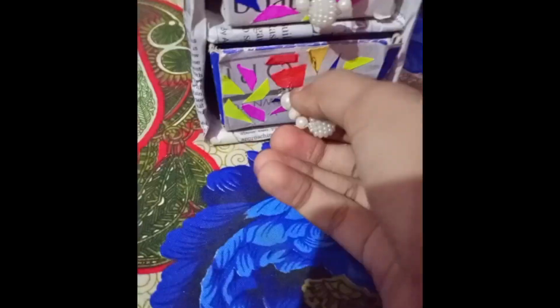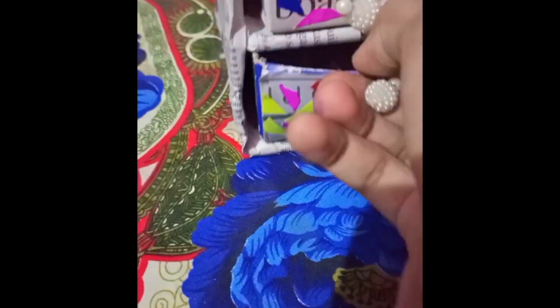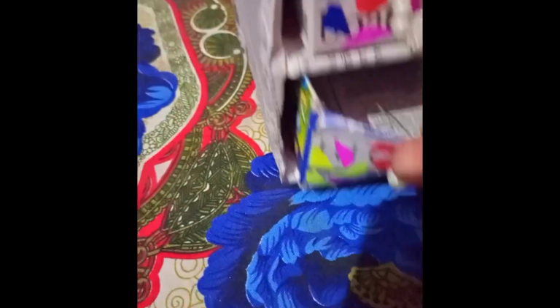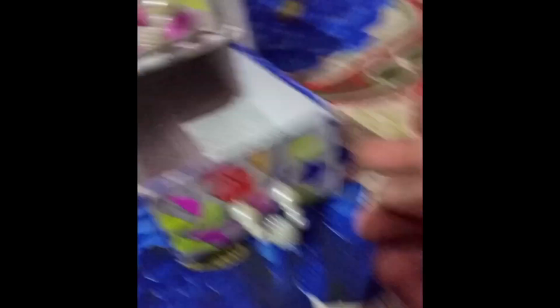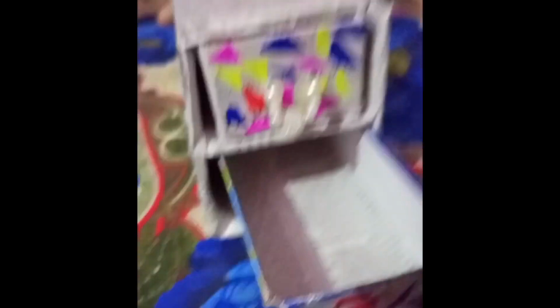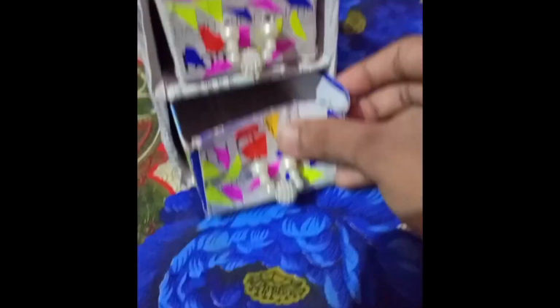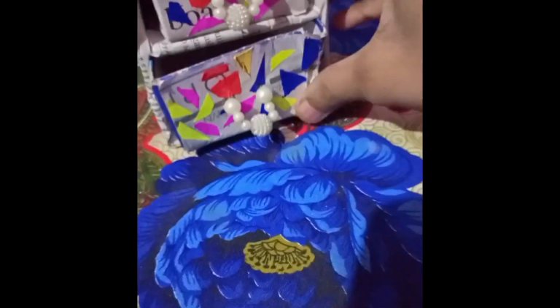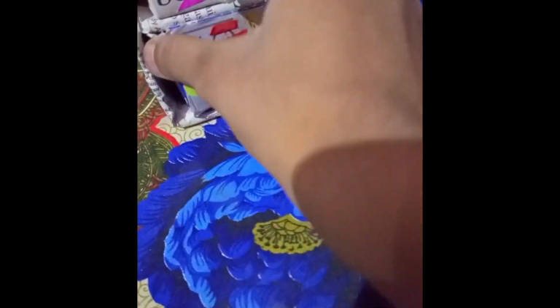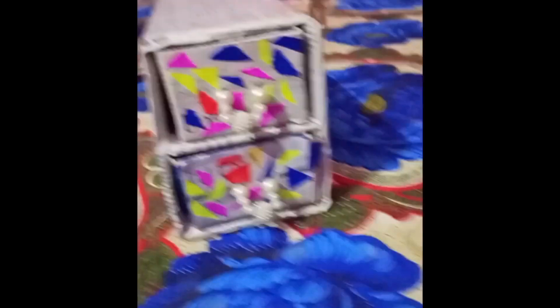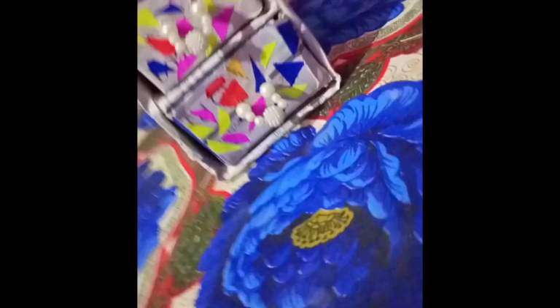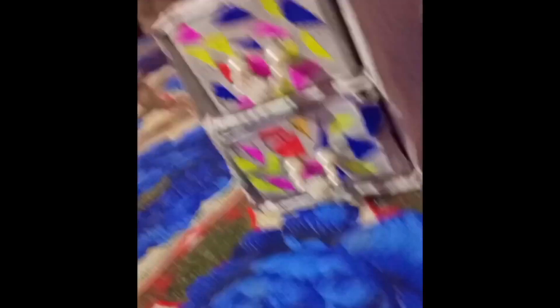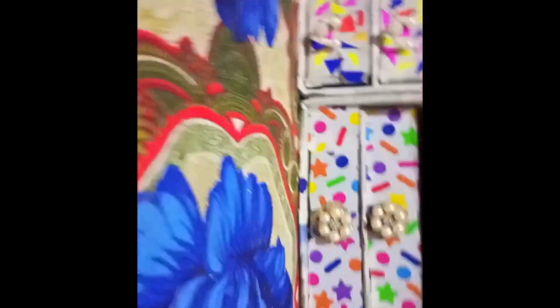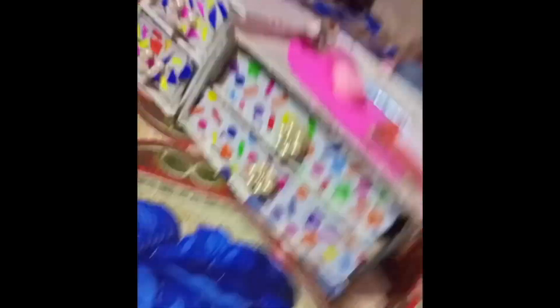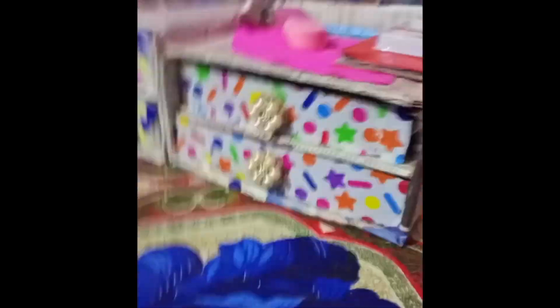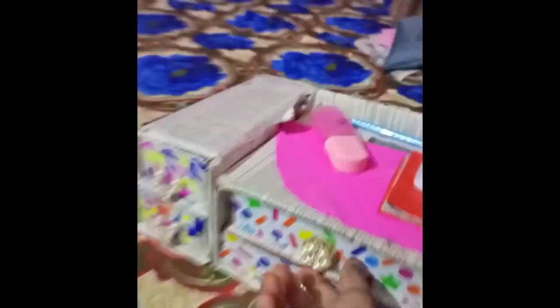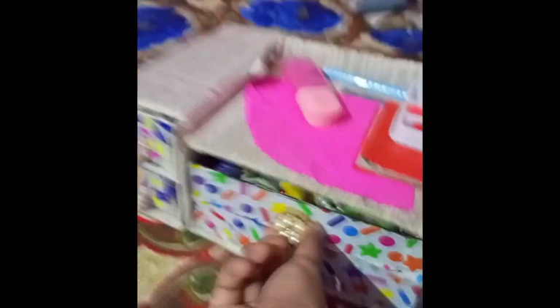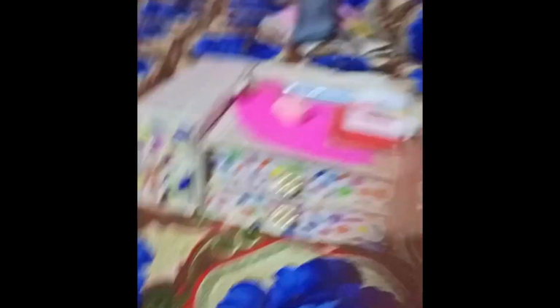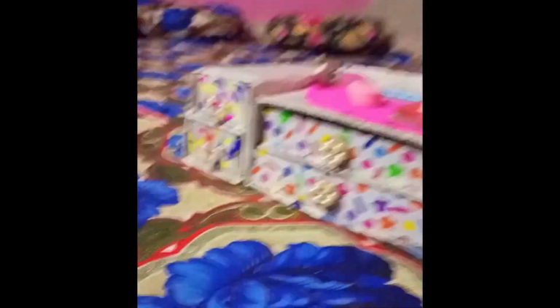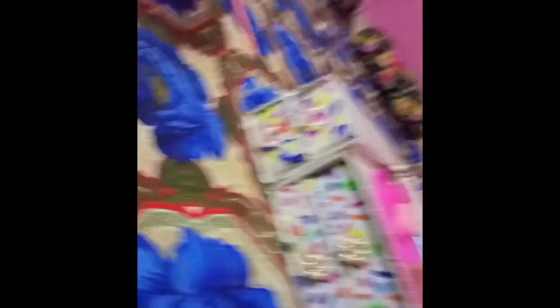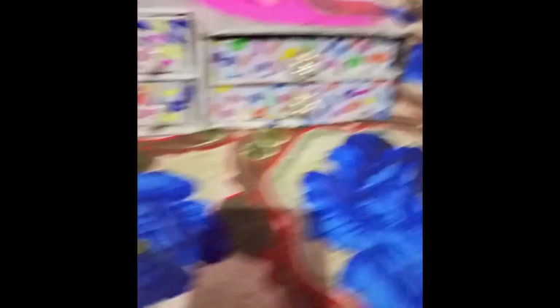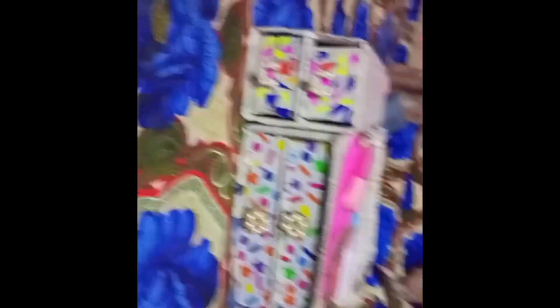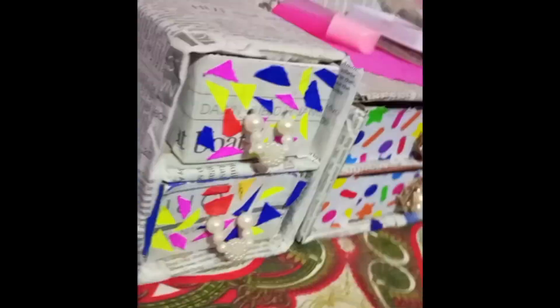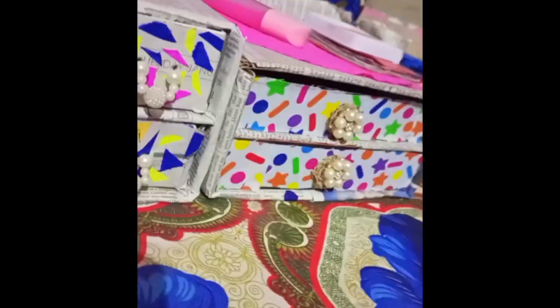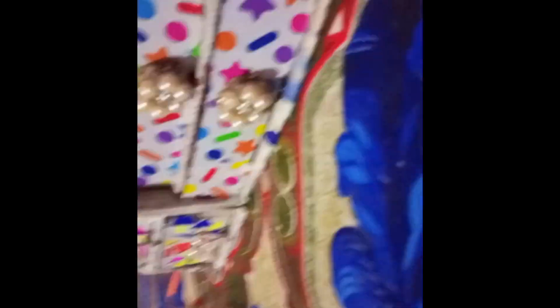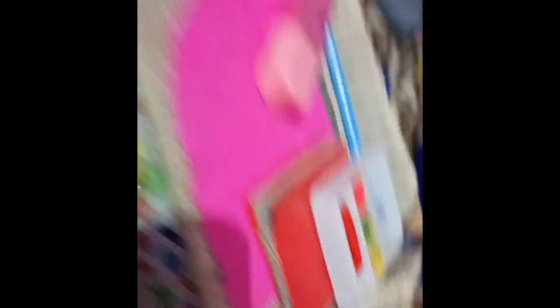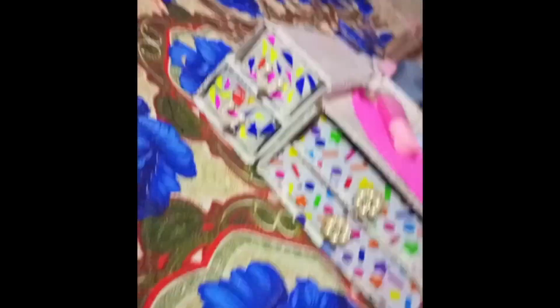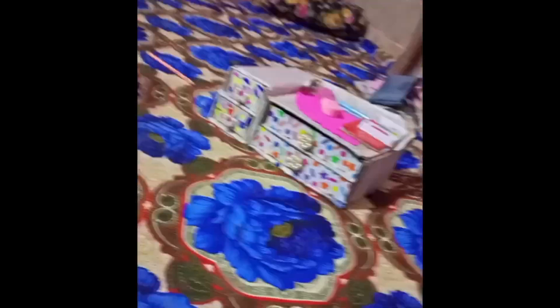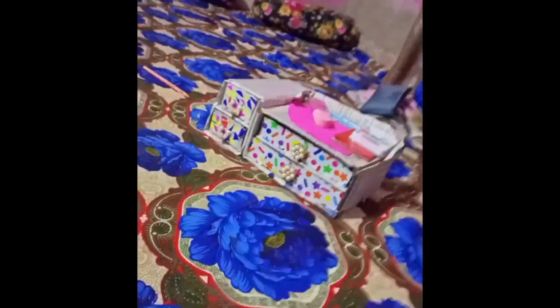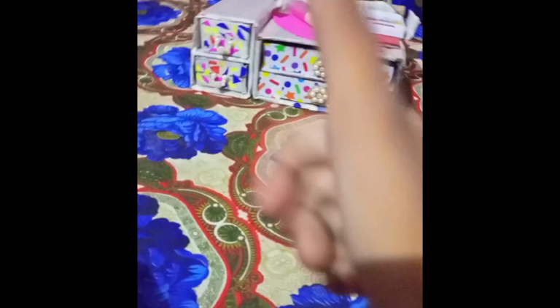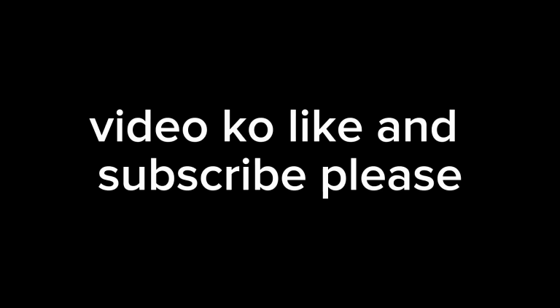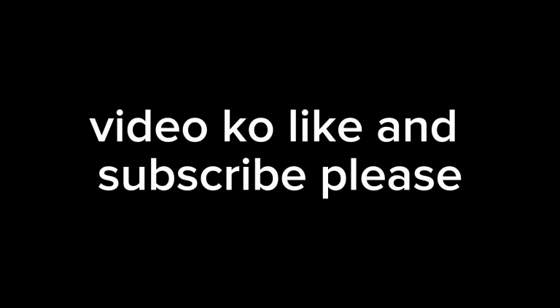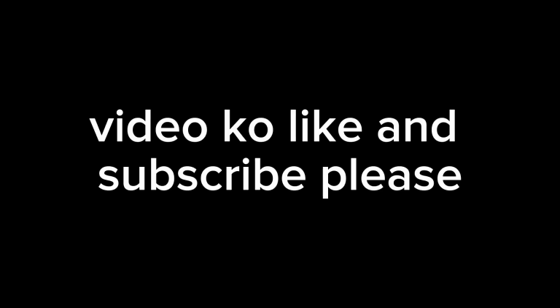Please like, share and subscribe to our channel. I will see you in the next videos. If you like, comment, please like, share and subscribe.